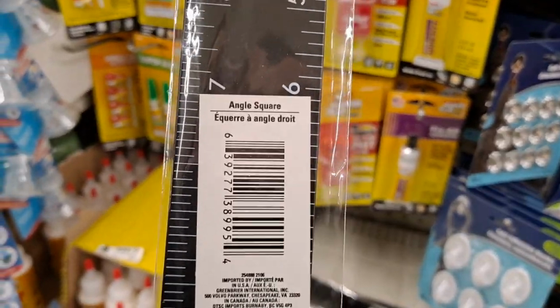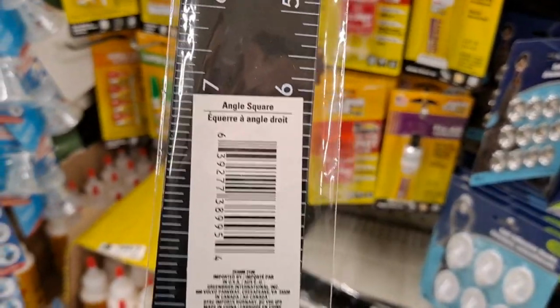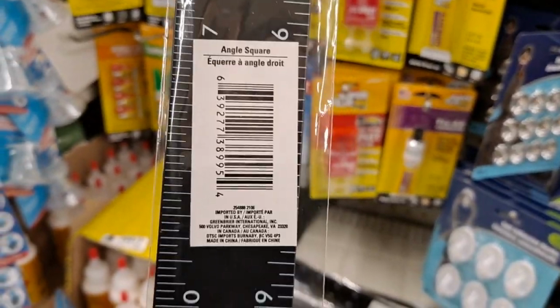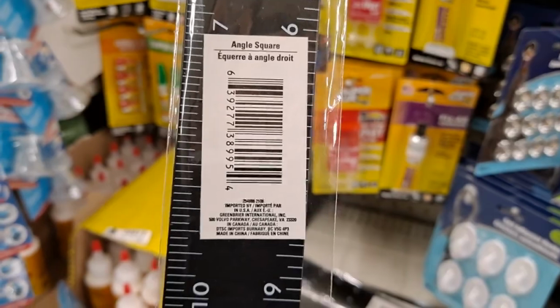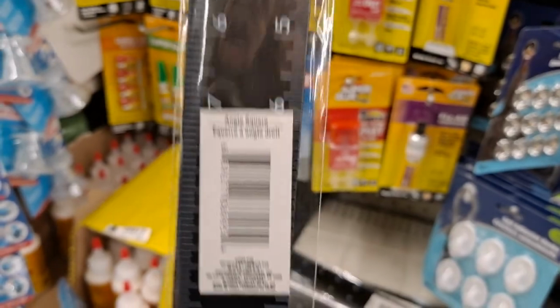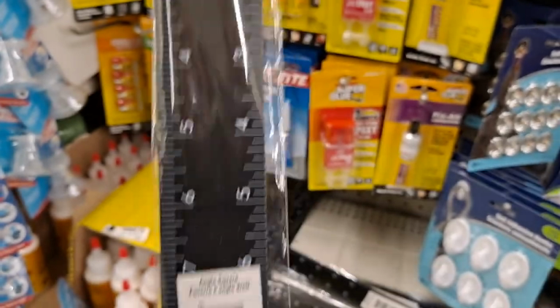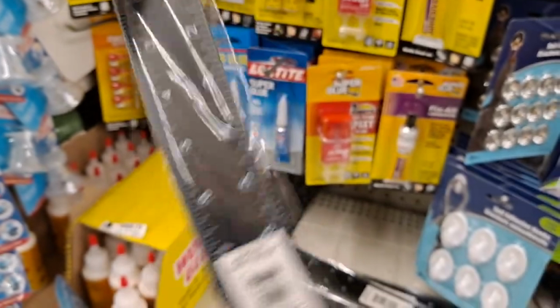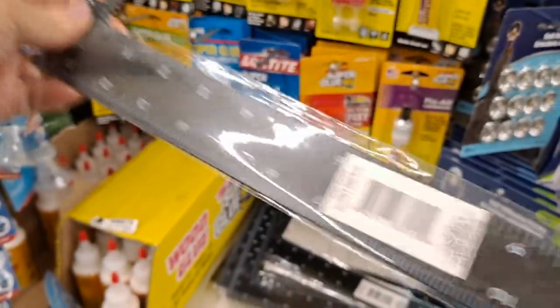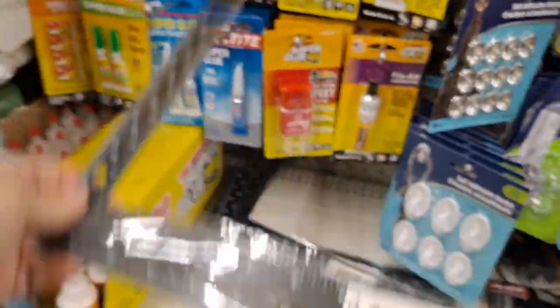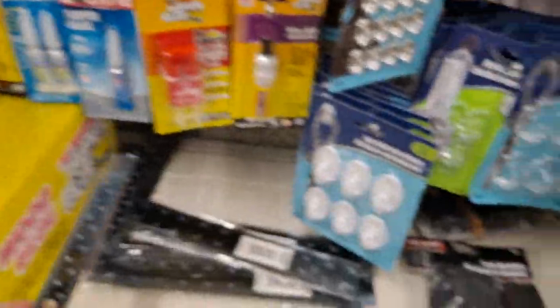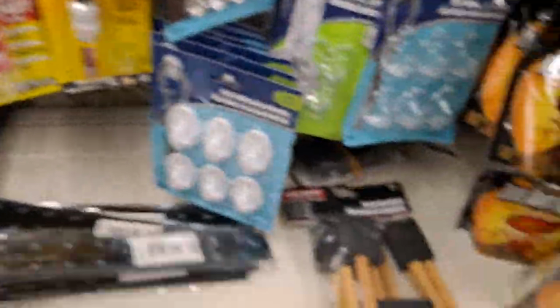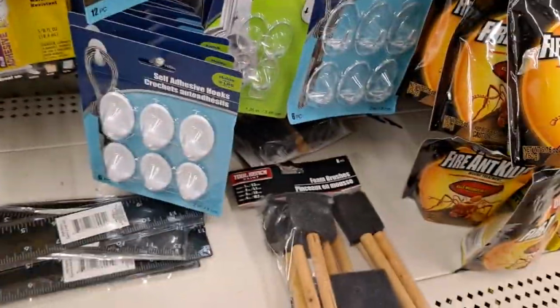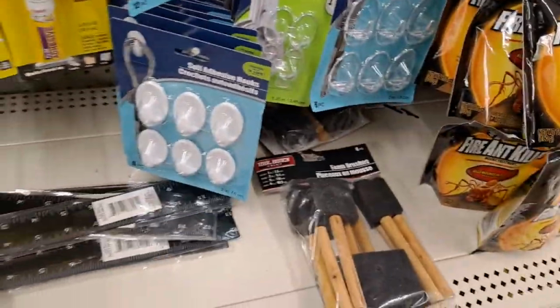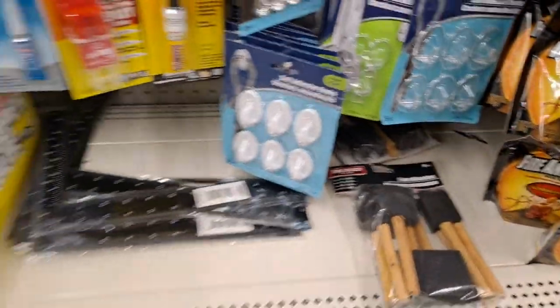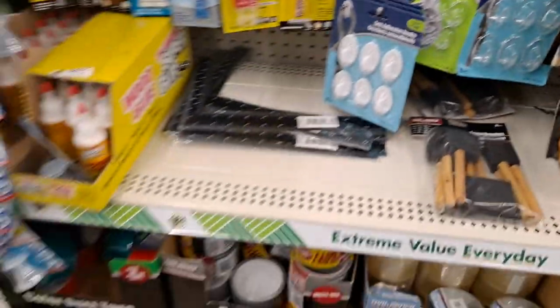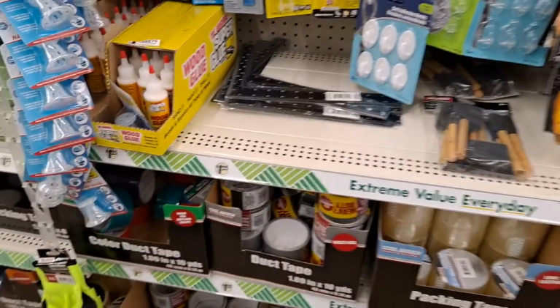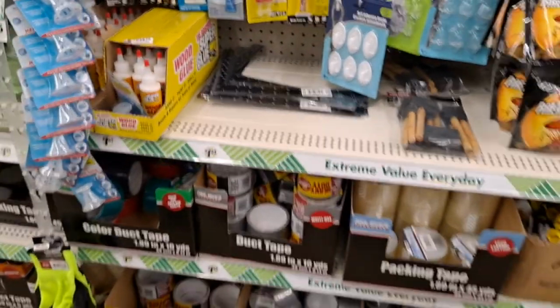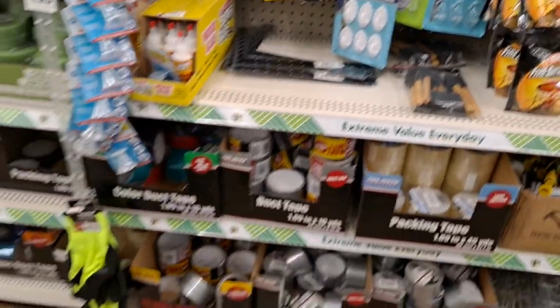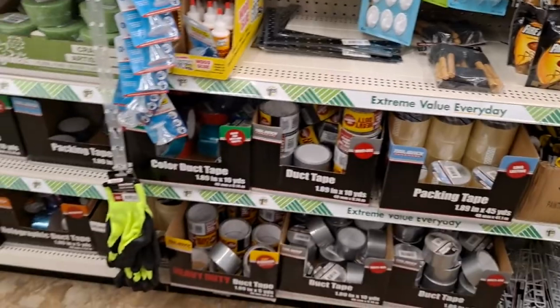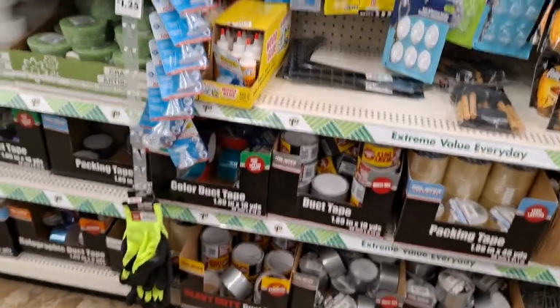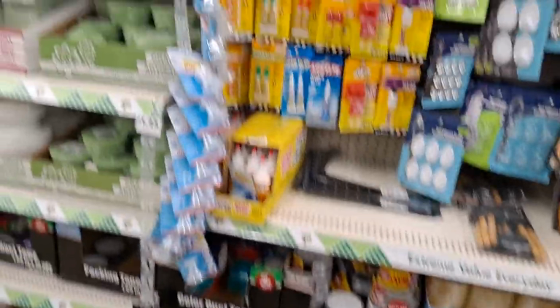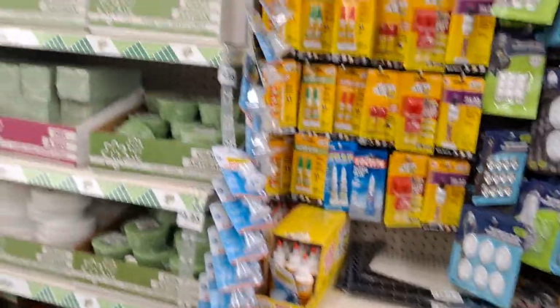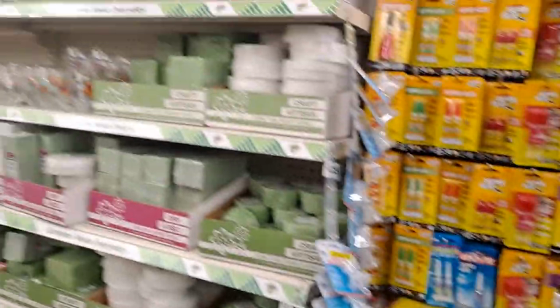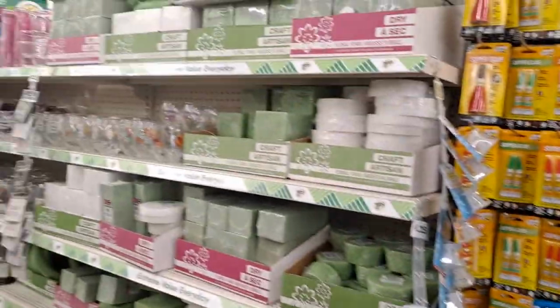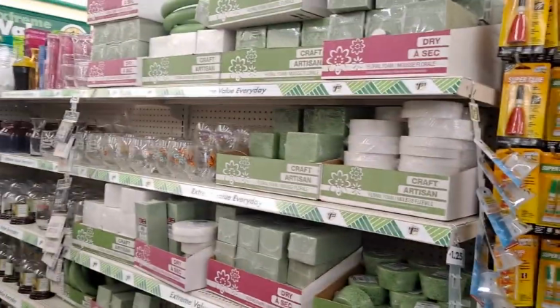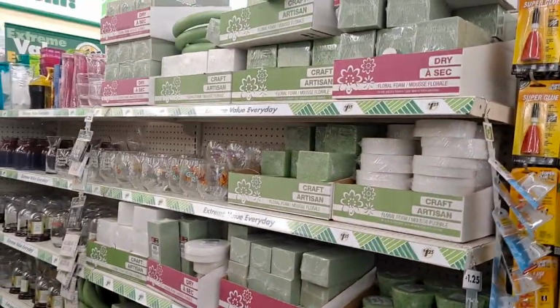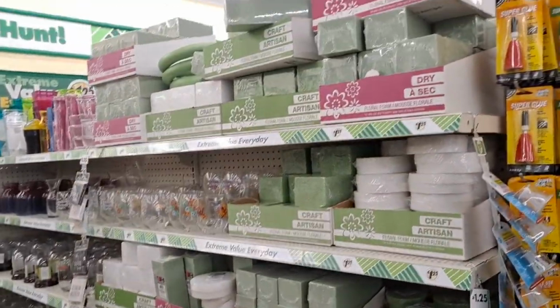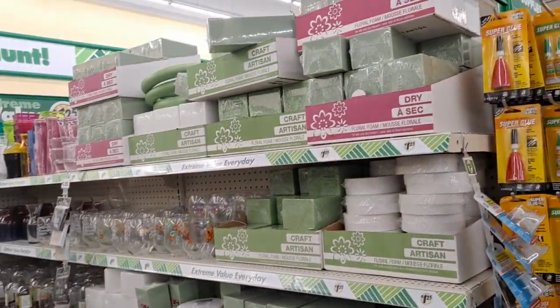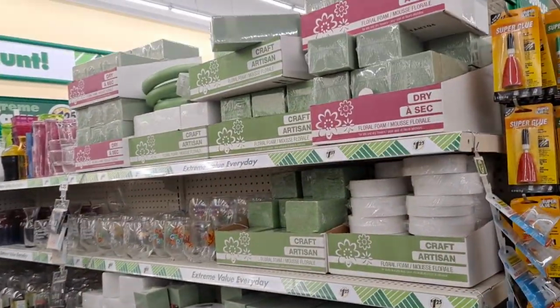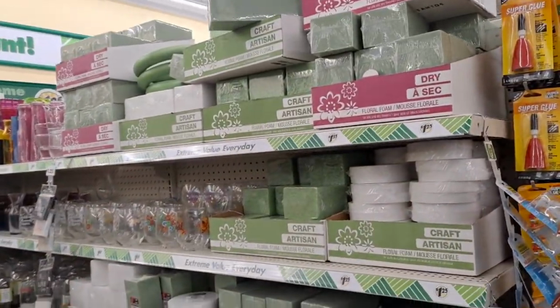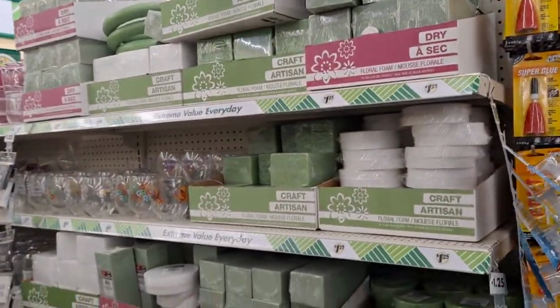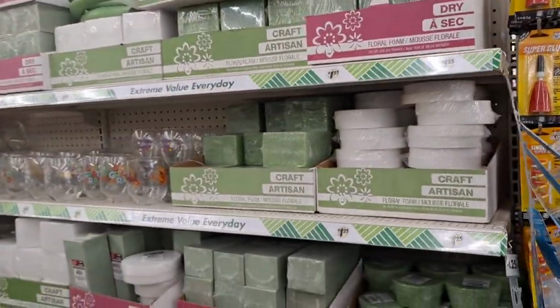I did get a bunch of super glue products. I love the gel — it kind of stays in place and doesn't run all over the place. Angle square — nice, this is metal. And then we get into the styrofoam and the craft items. Gnomes.